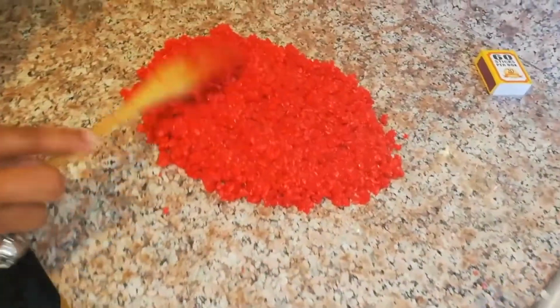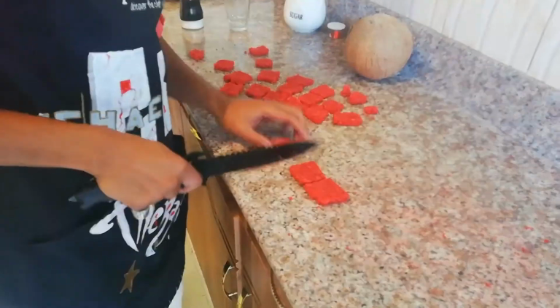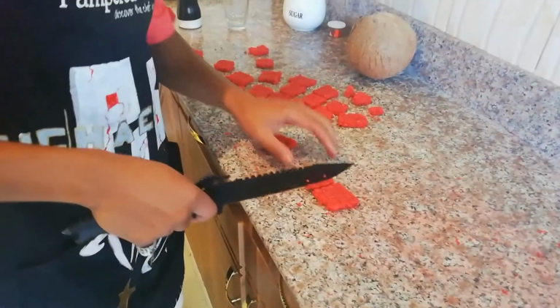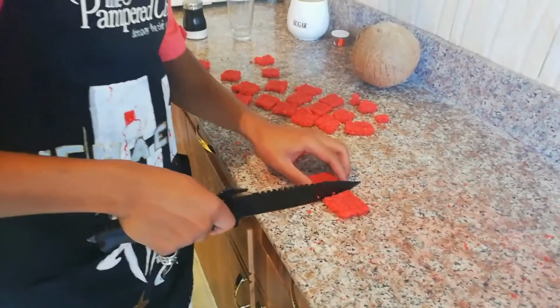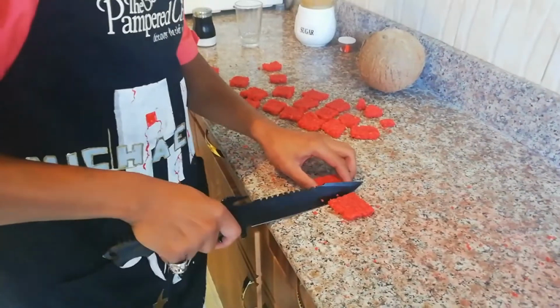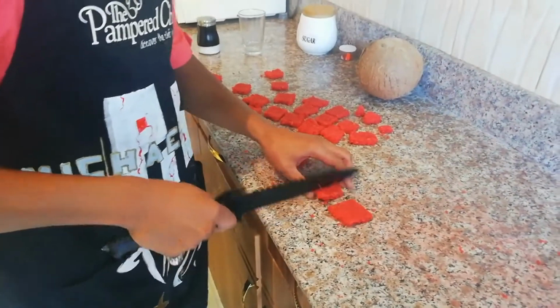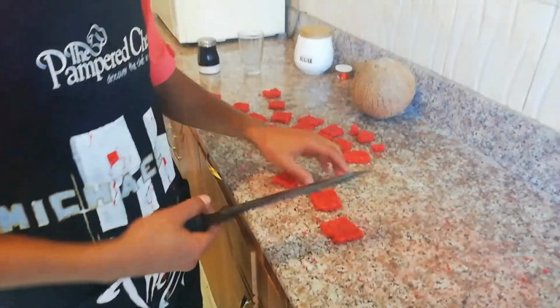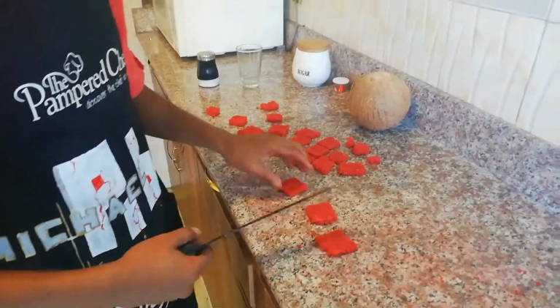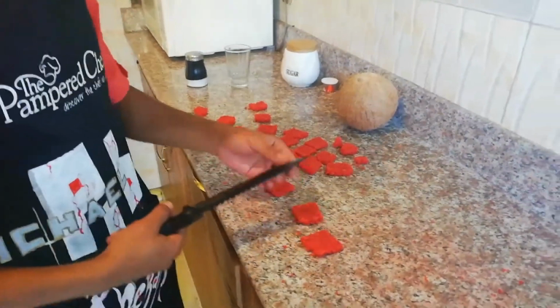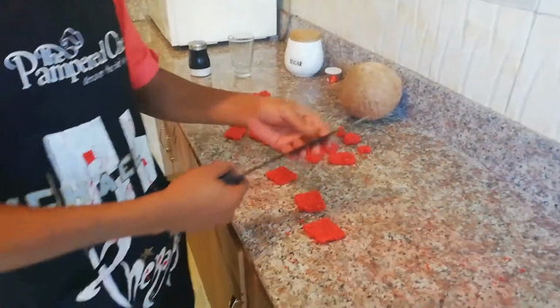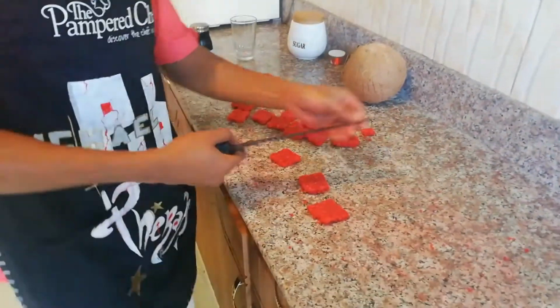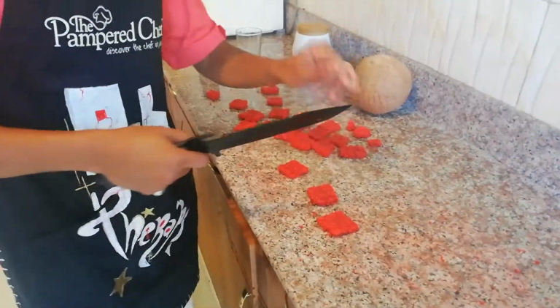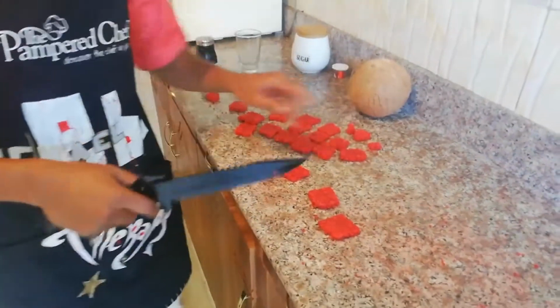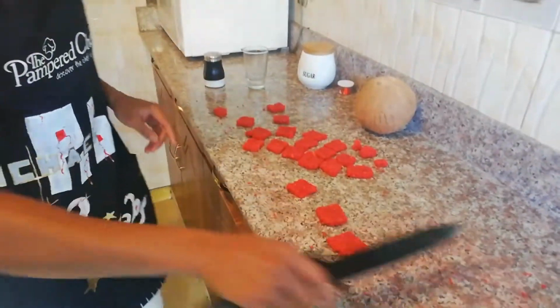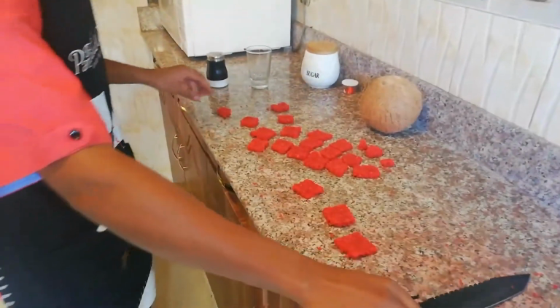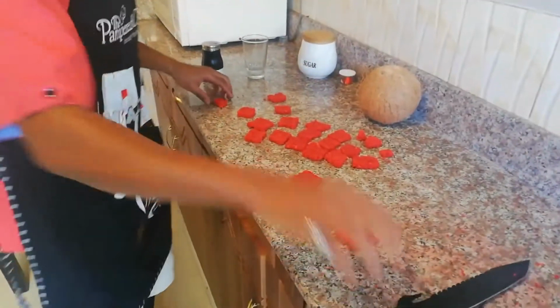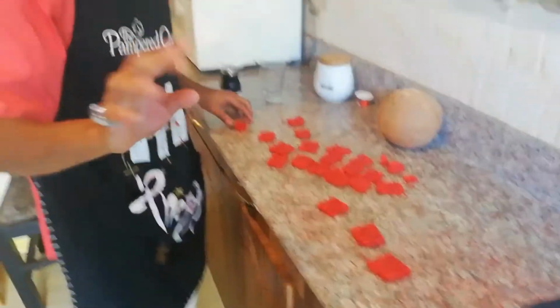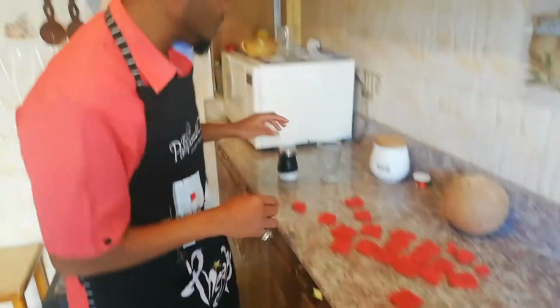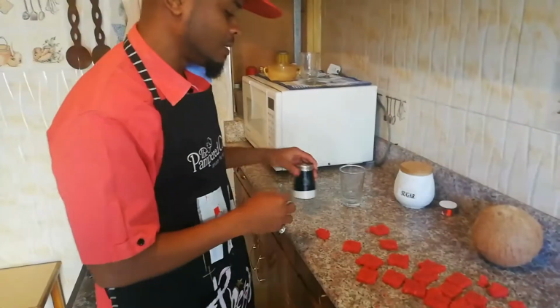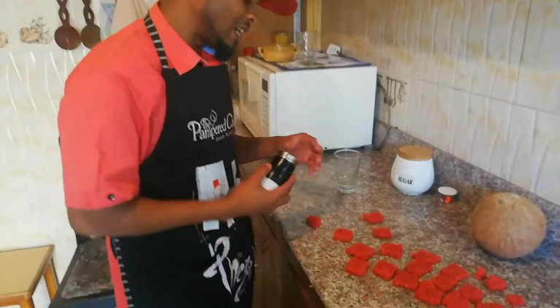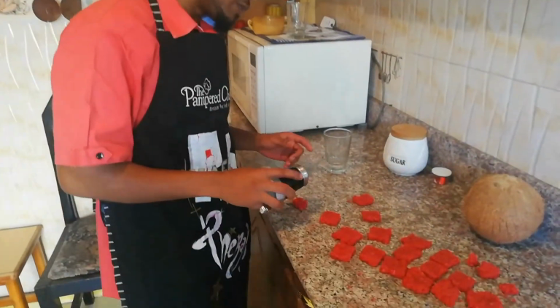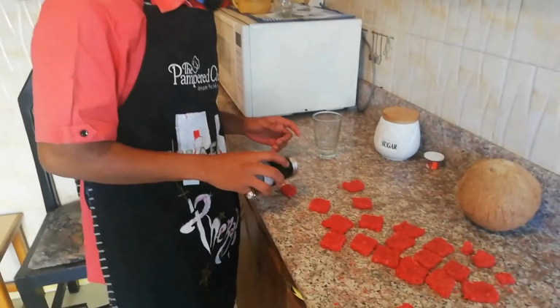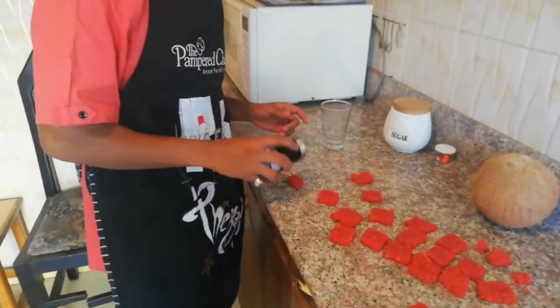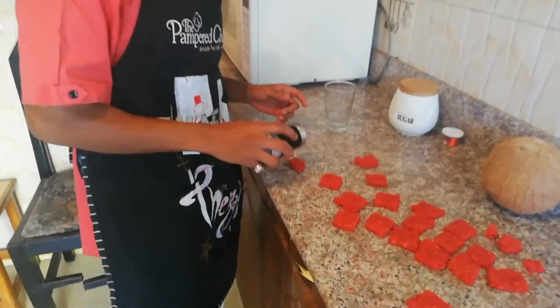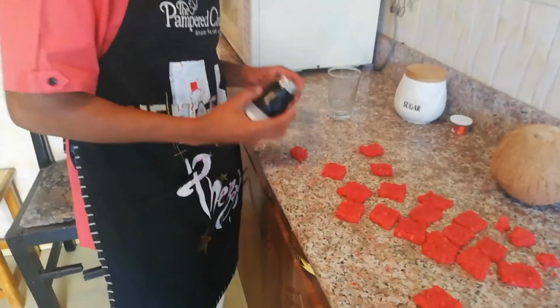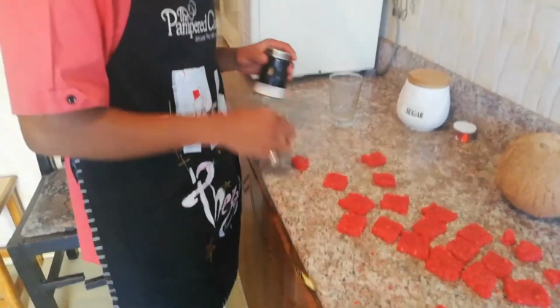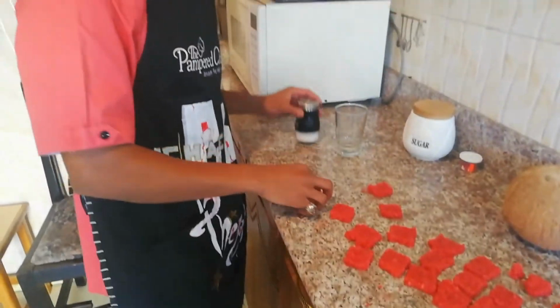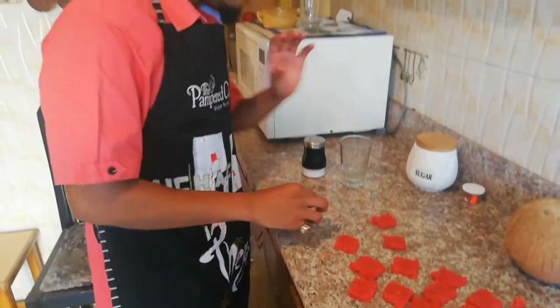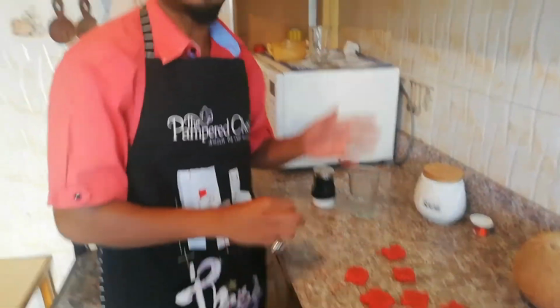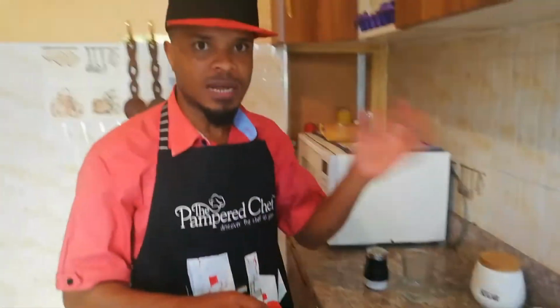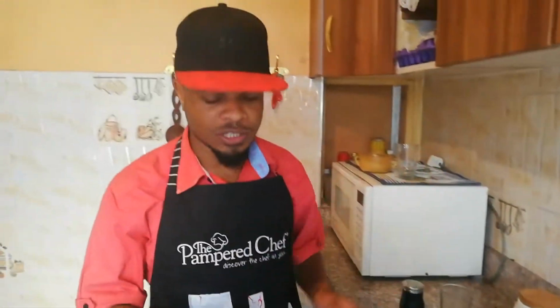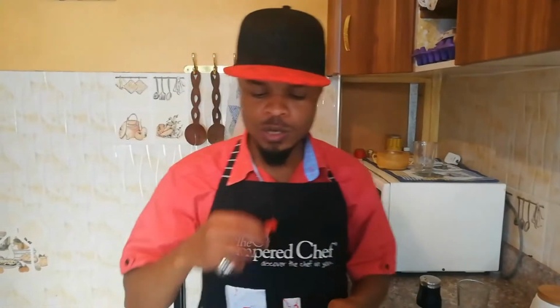Okay guys, after they have cooled down, you can cut them — wait for them to cool down first. I like to sprinkle a little bit of salt to balance, you know, to balance that sugar out.